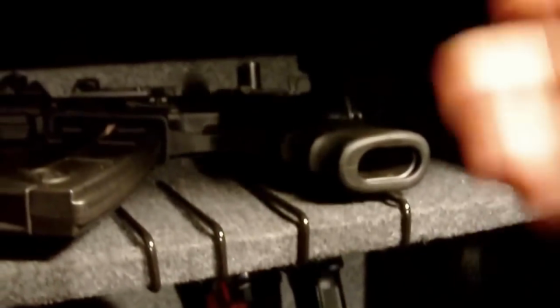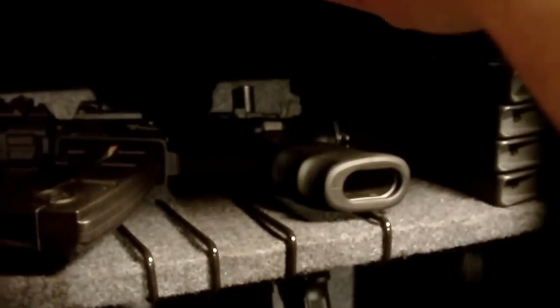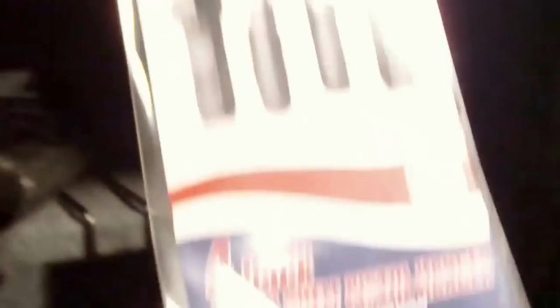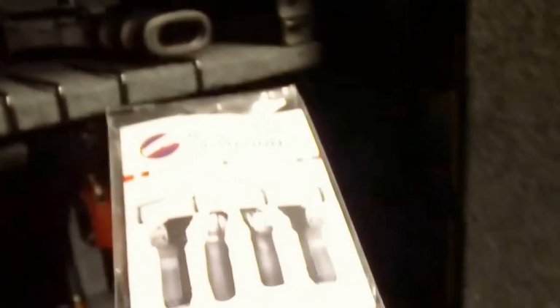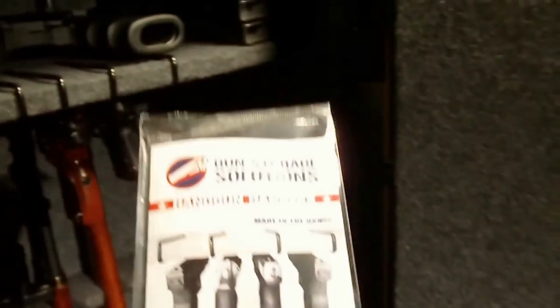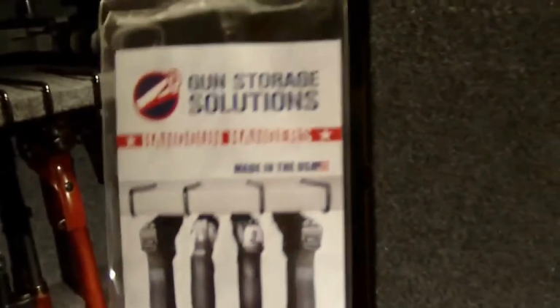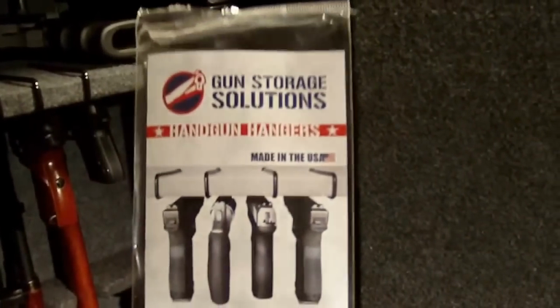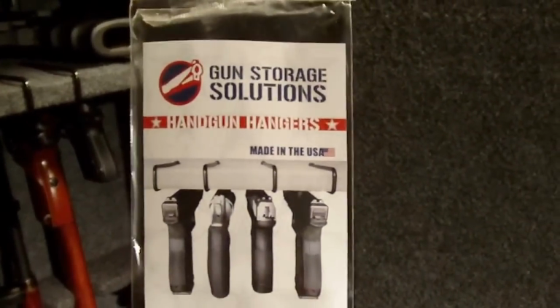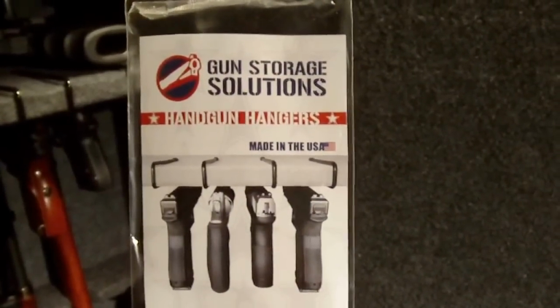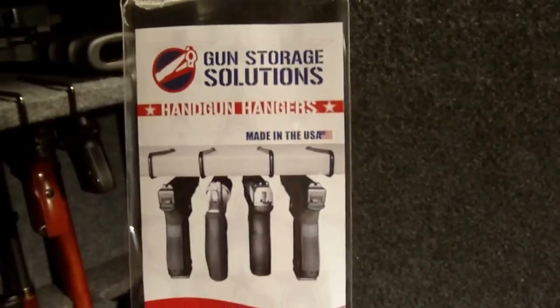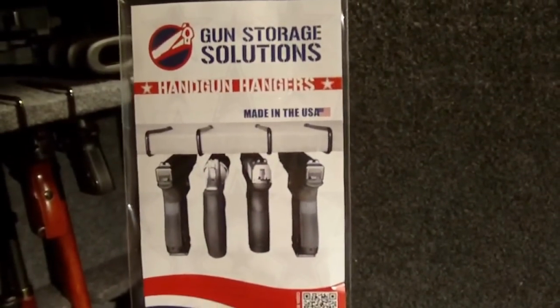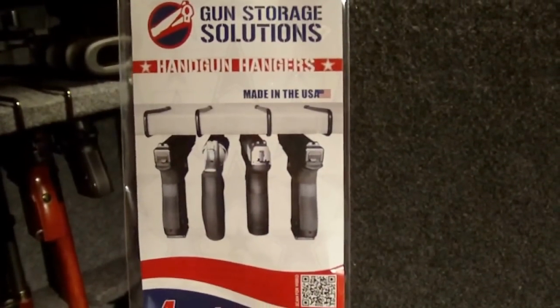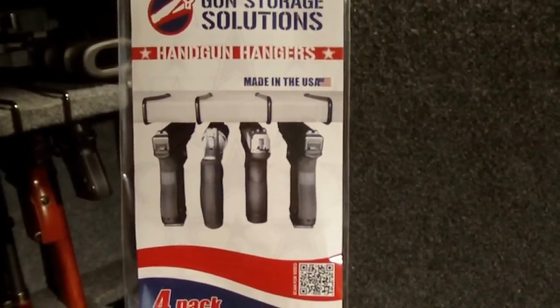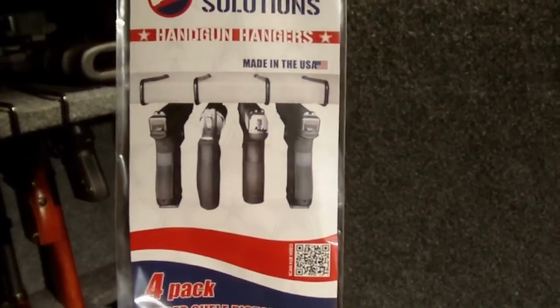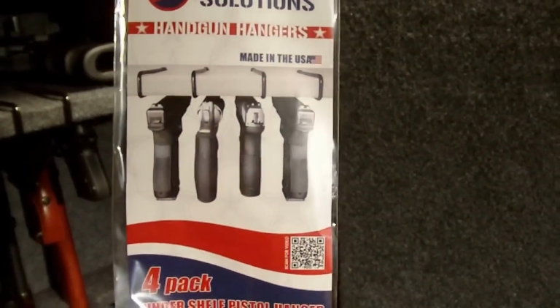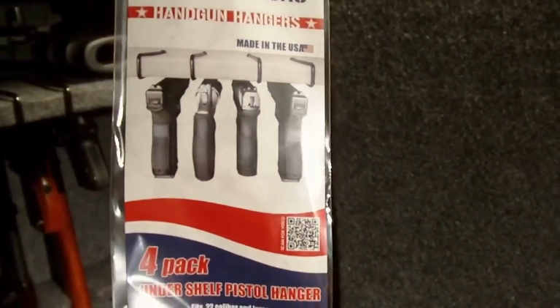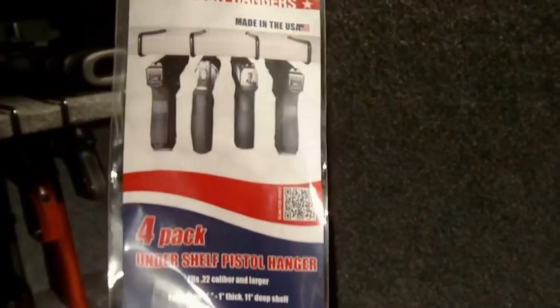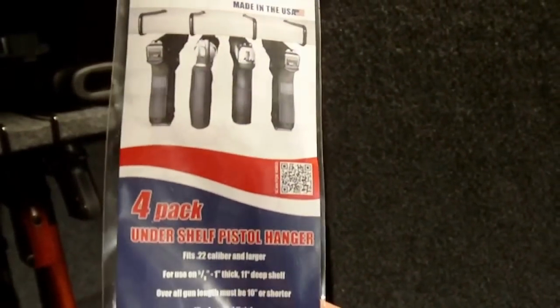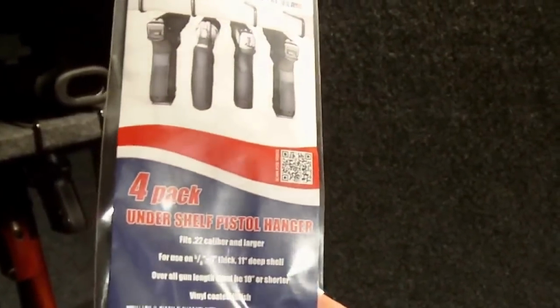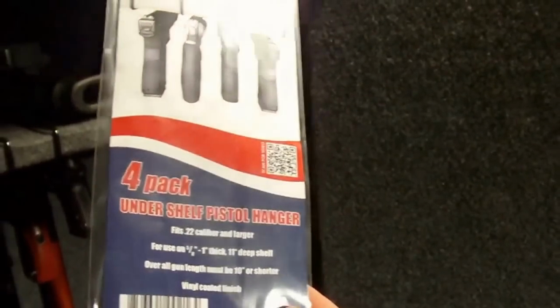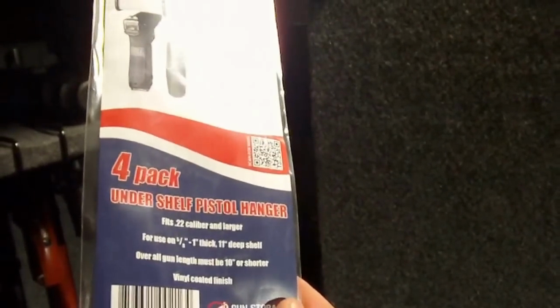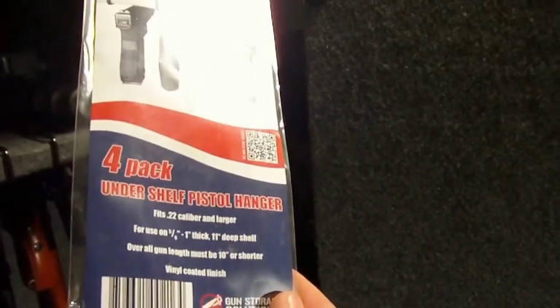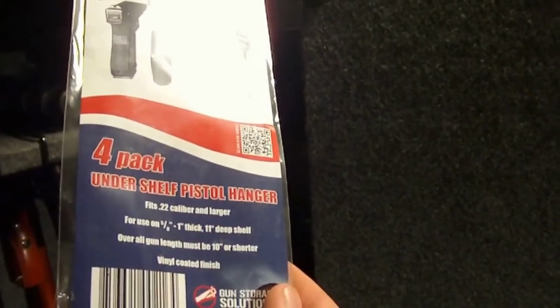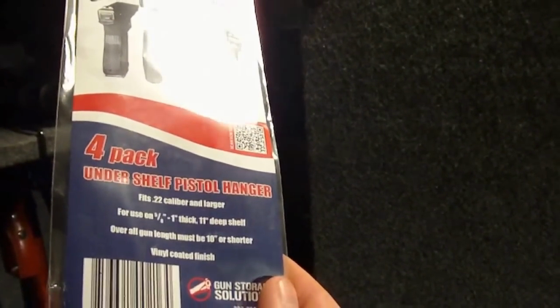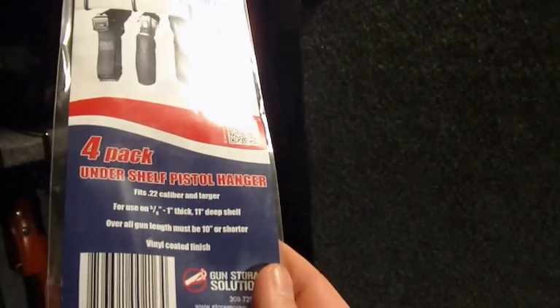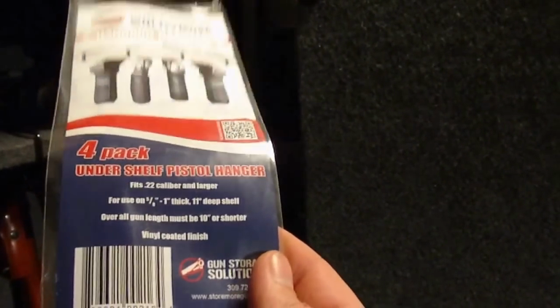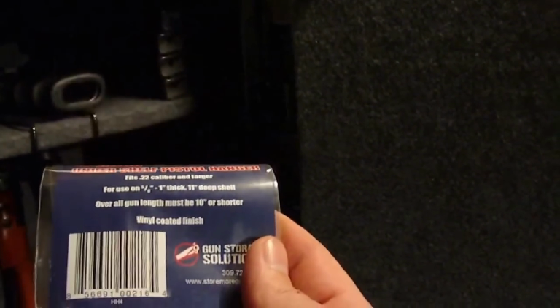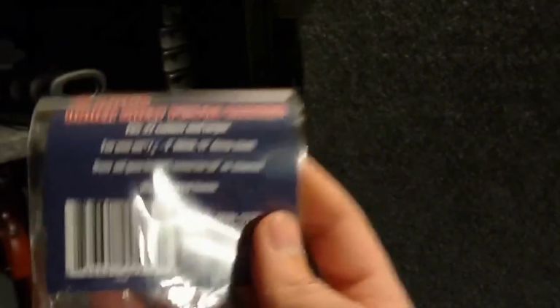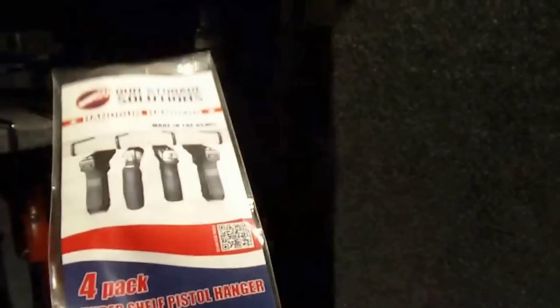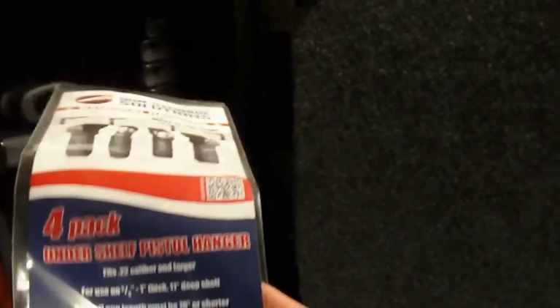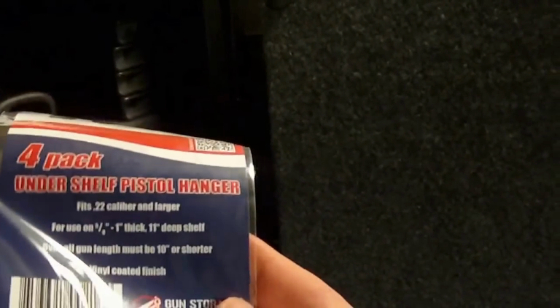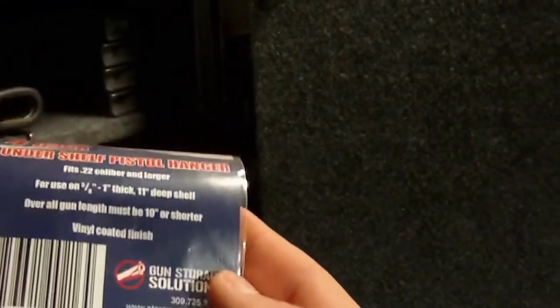This product is by Gun Storage Solutions Handgun Hangers. It comes in a 4-pack — under-shelf pistol hangers.